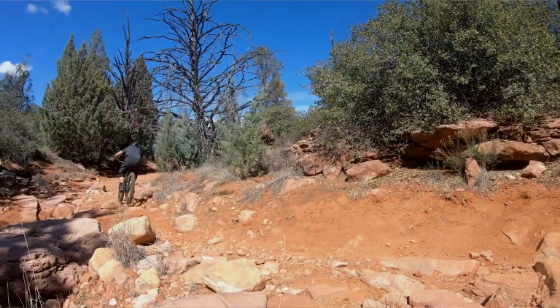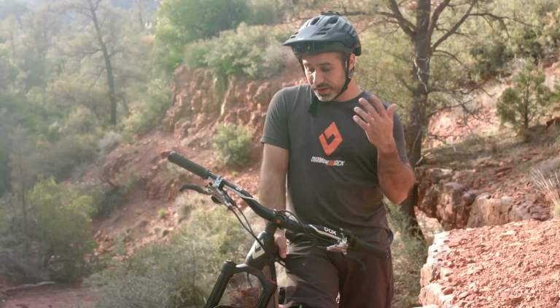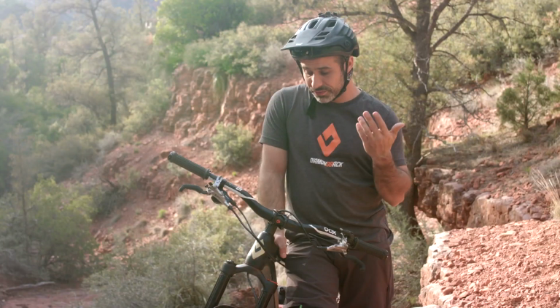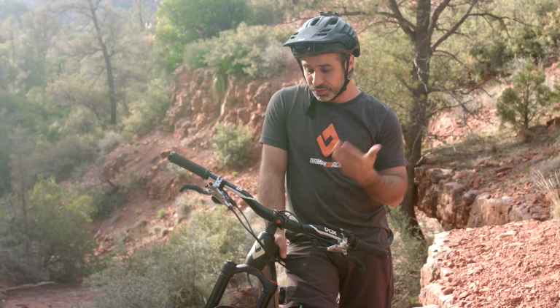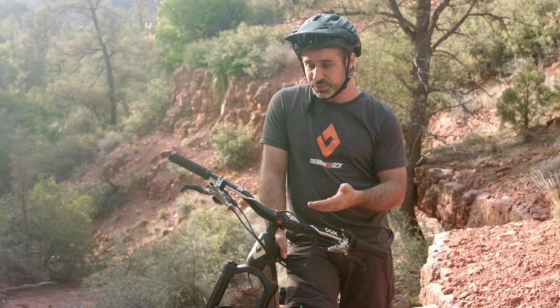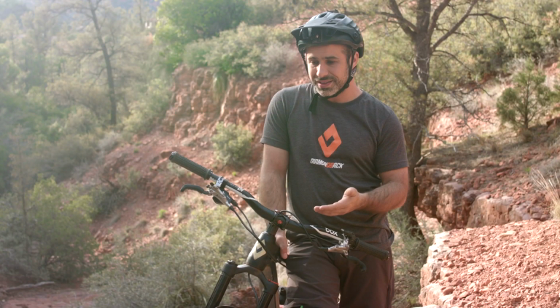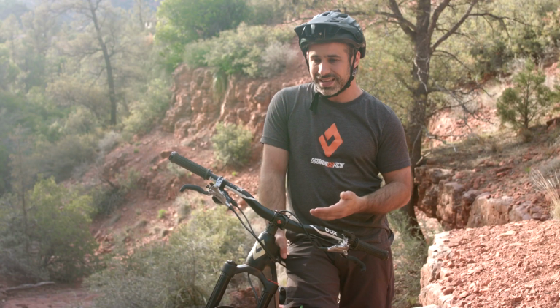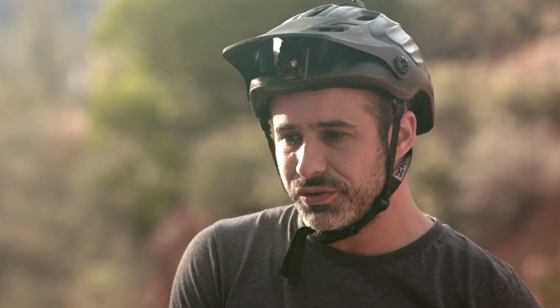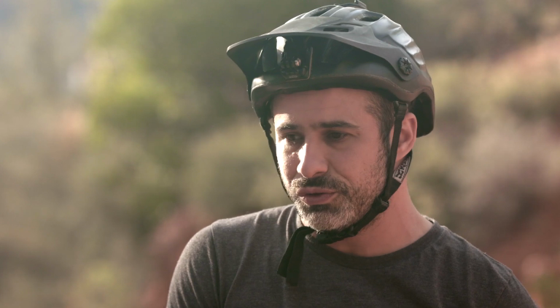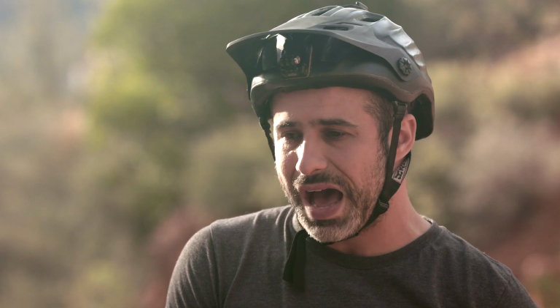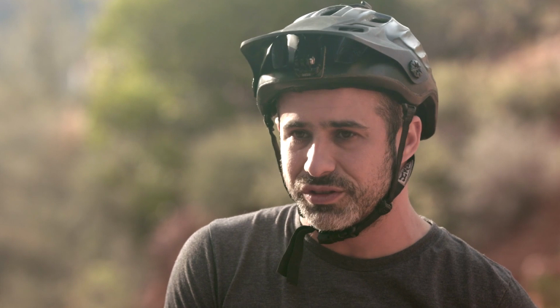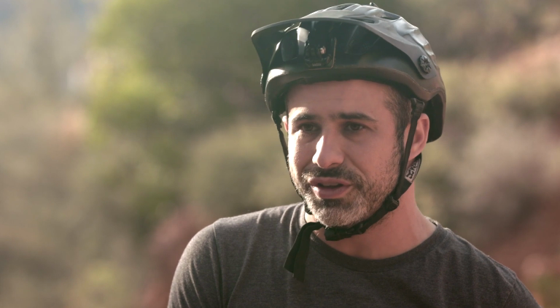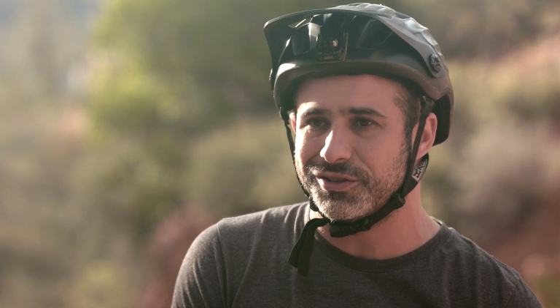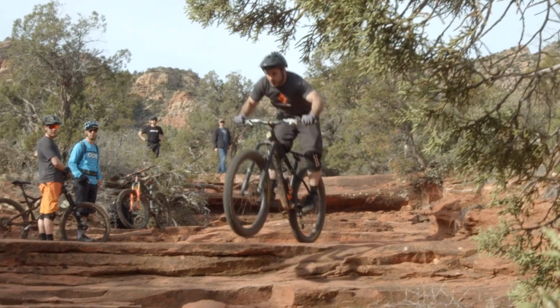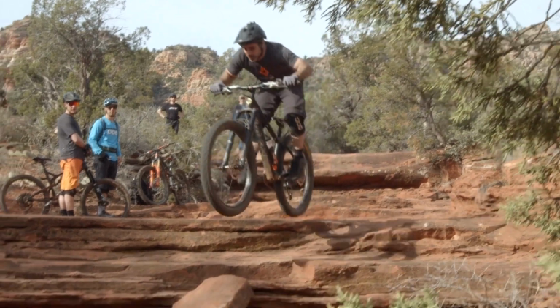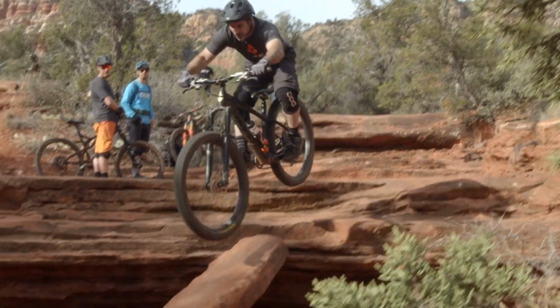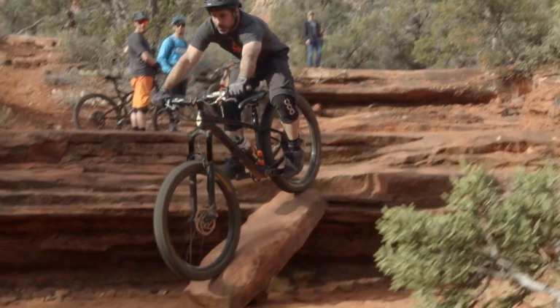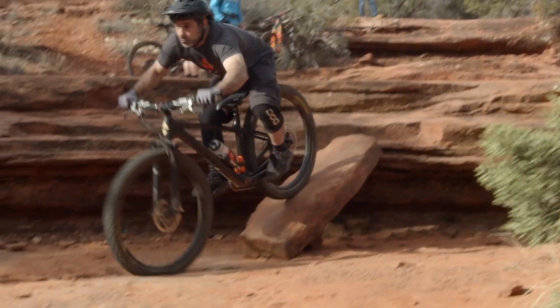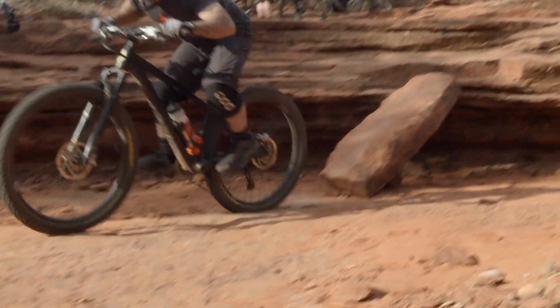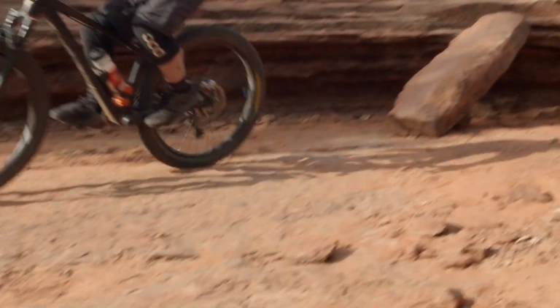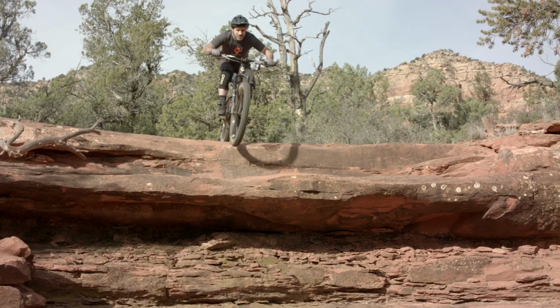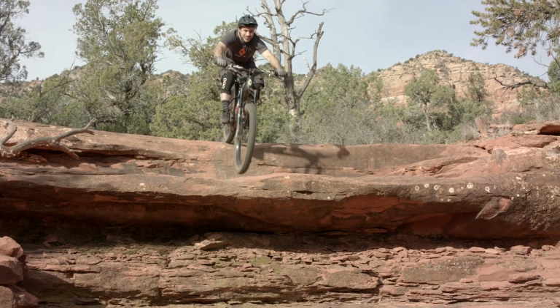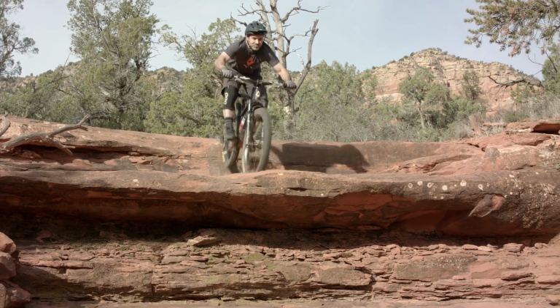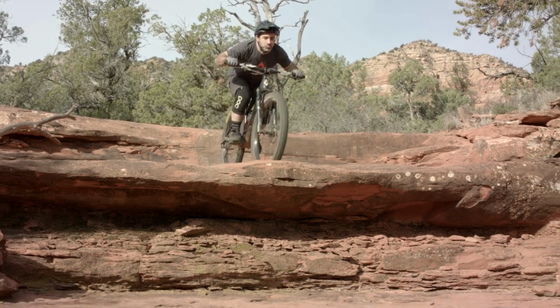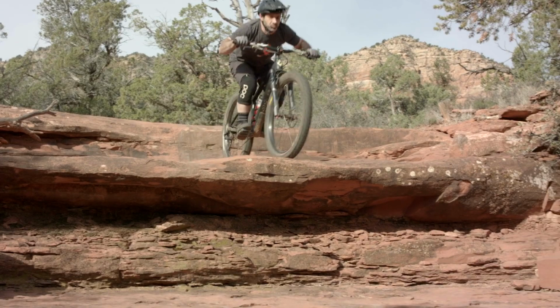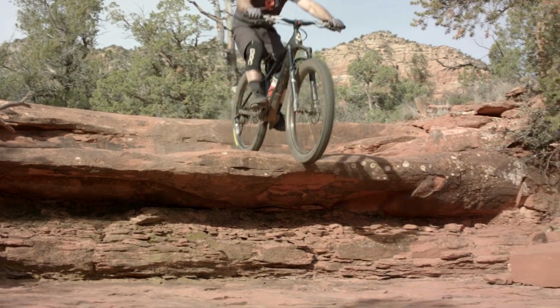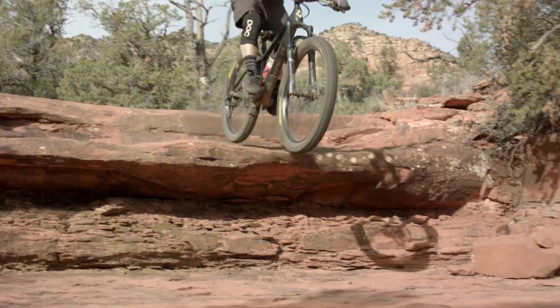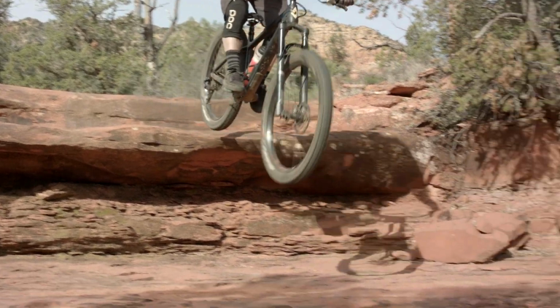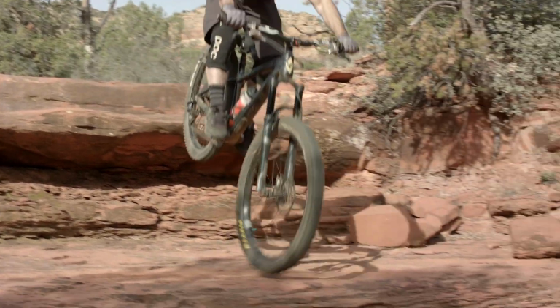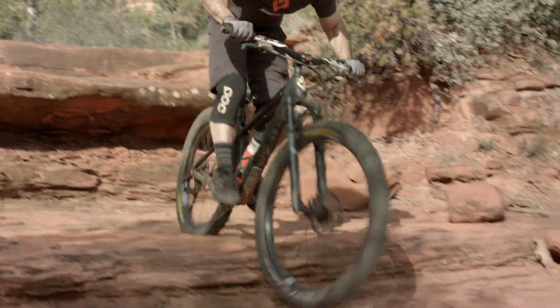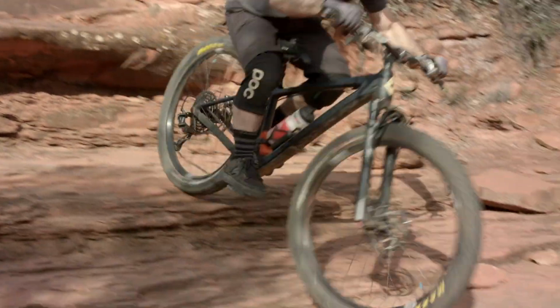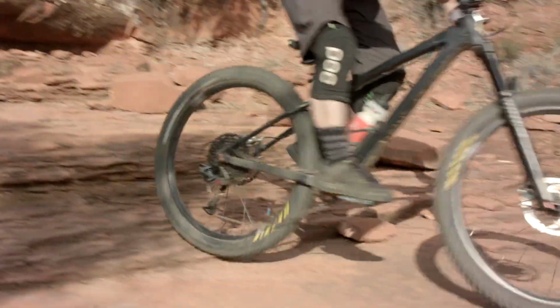I like the 27.5 Plus because it gives you a few options when you get into trouble. There's a little bit more cushion, you're not going to wreck your rim. You don't have rear suspension to bail you out, but you do have a little bit more rubber.